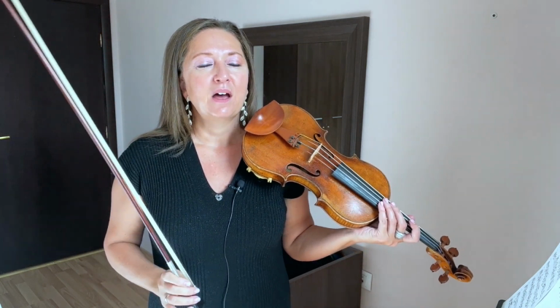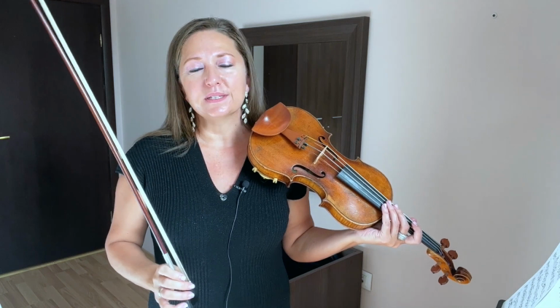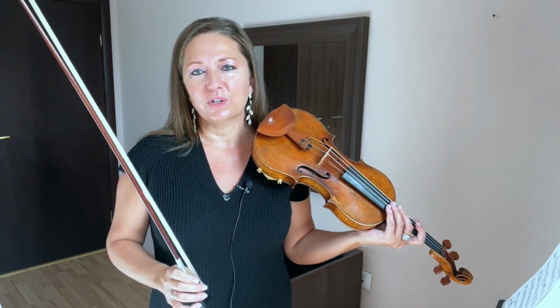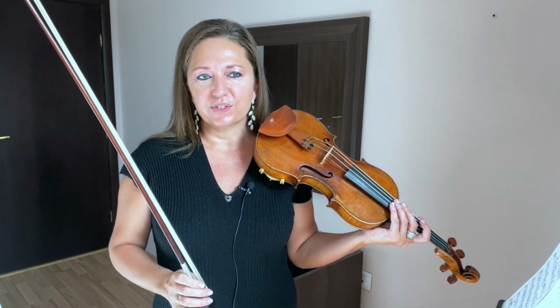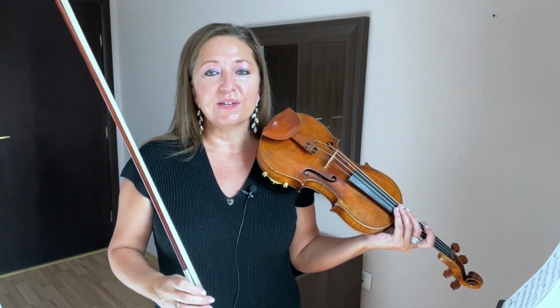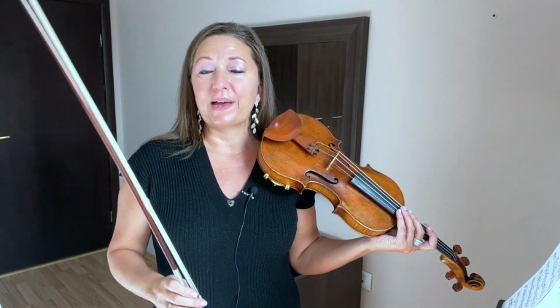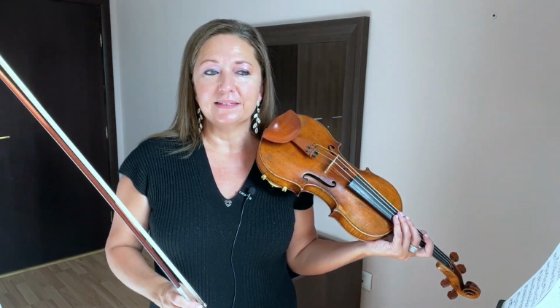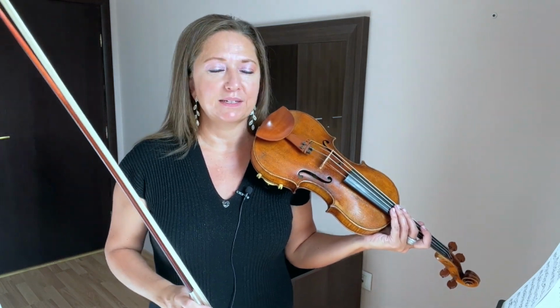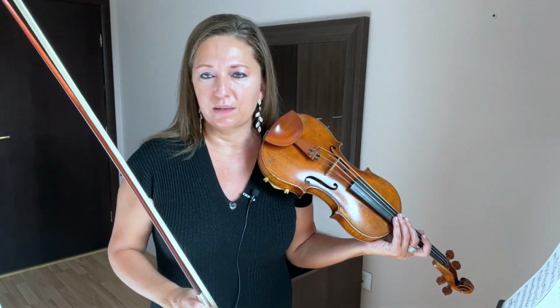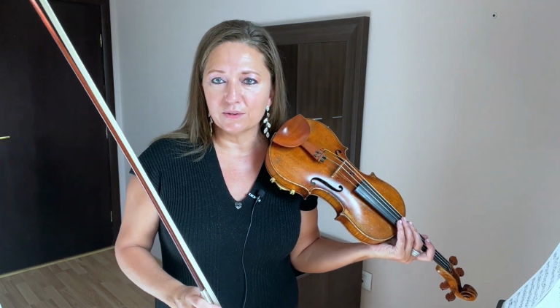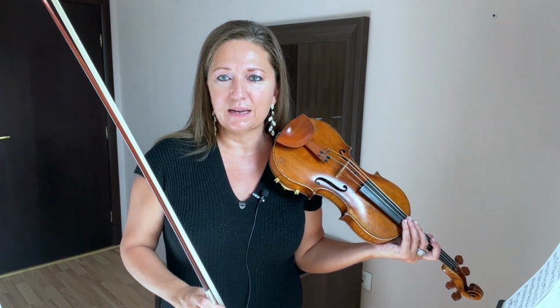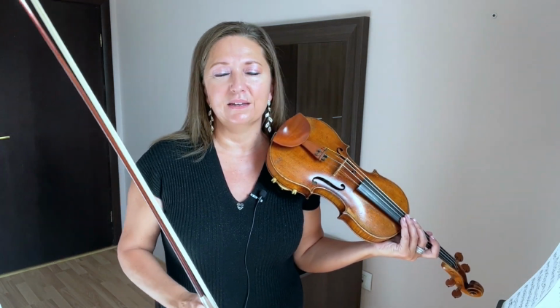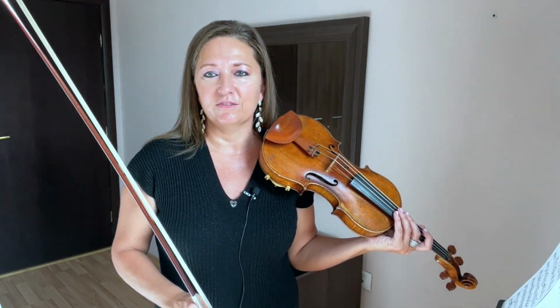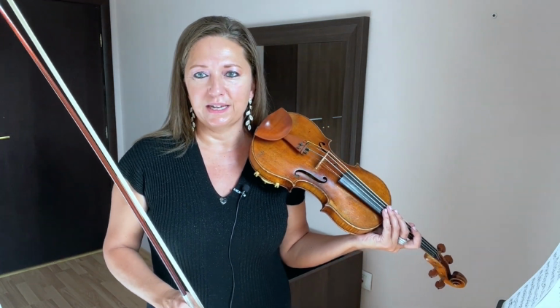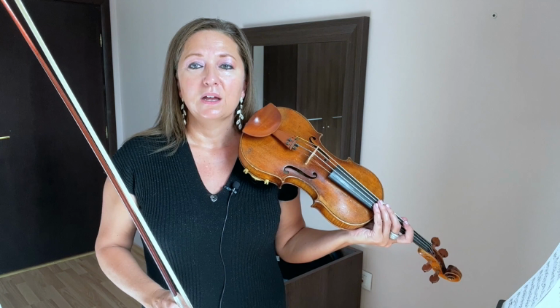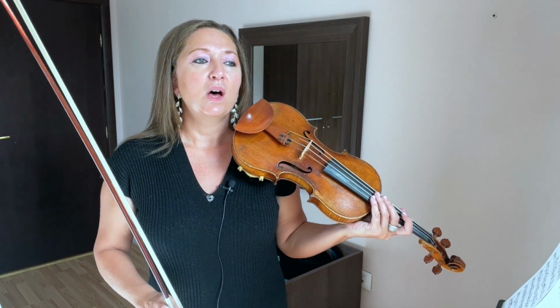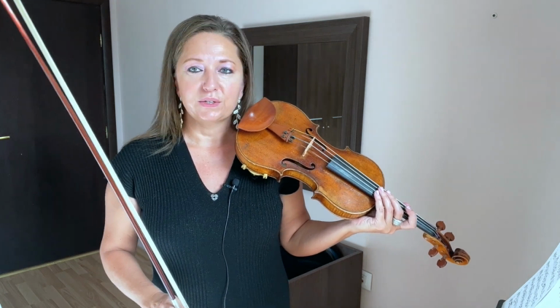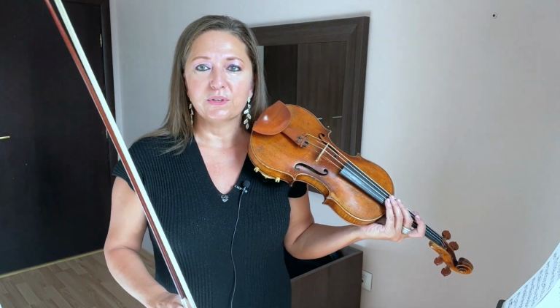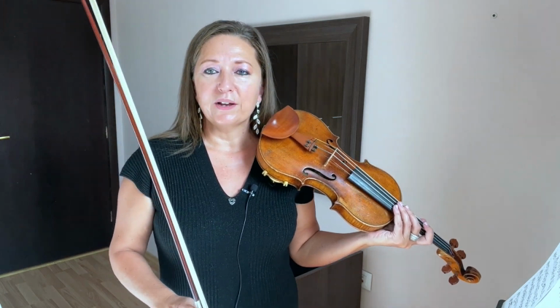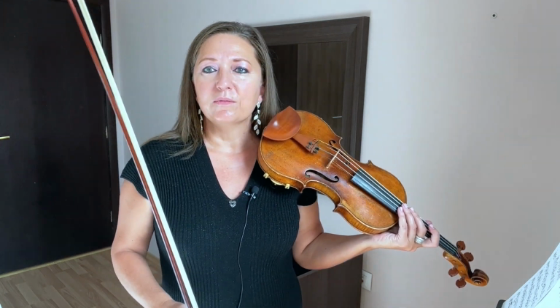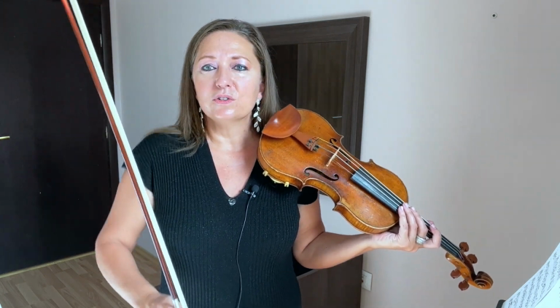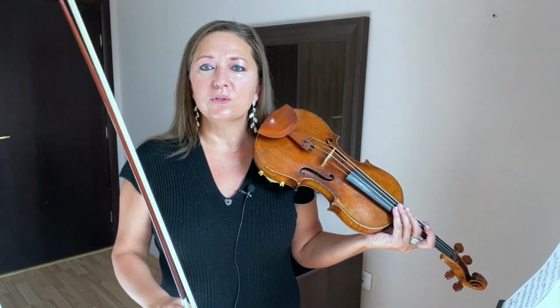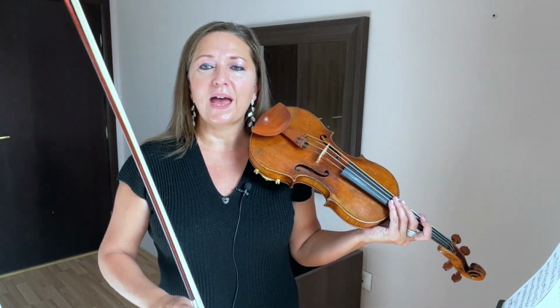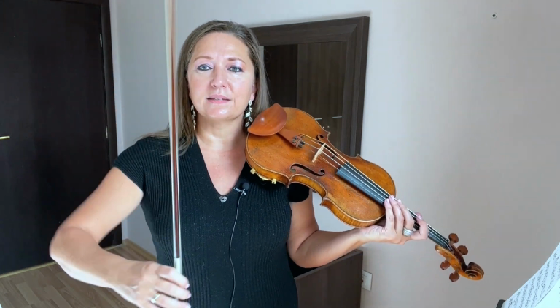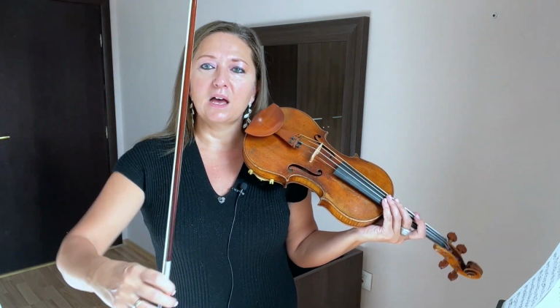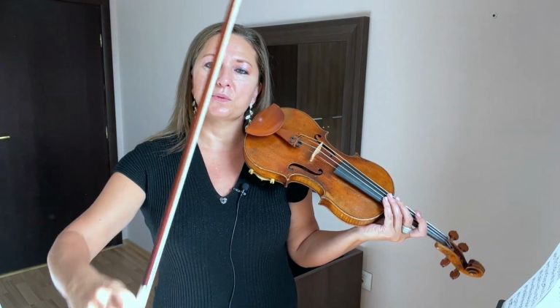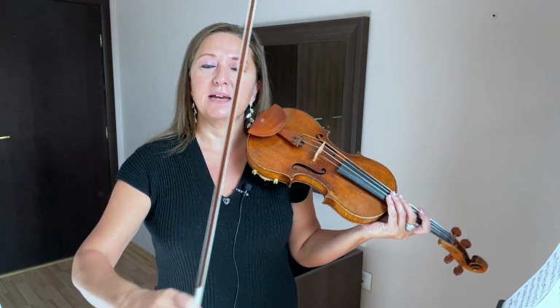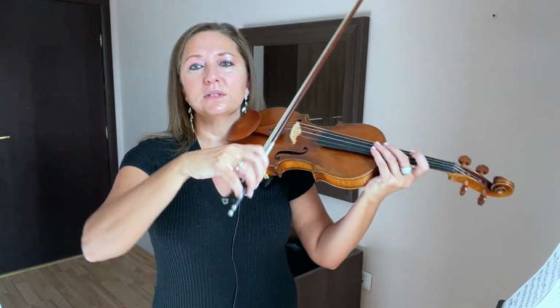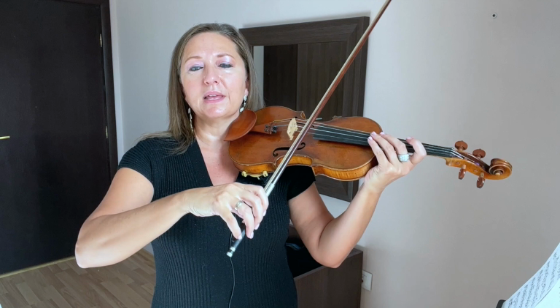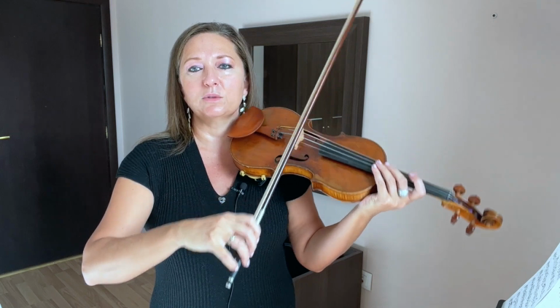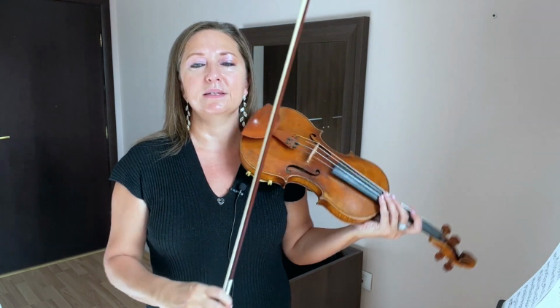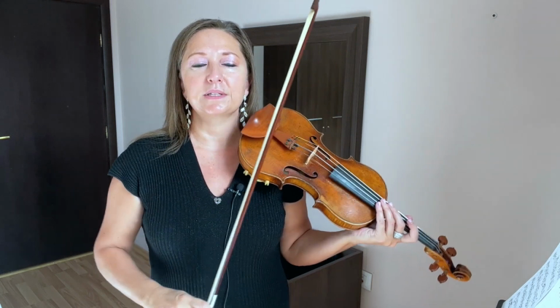Always listen for a gorgeous tone — that you're balanced, practiced within a piano dynamic and not in forte. Also with your right arm, feel that your shoulders relax, that the elbows relax, that you stay relaxed as you play these double stops.